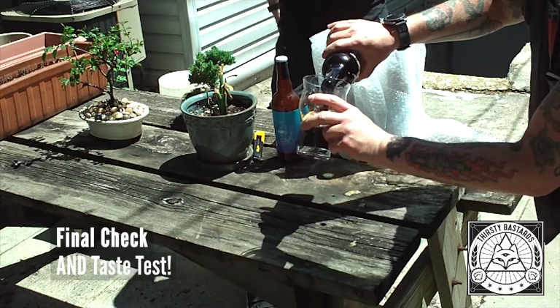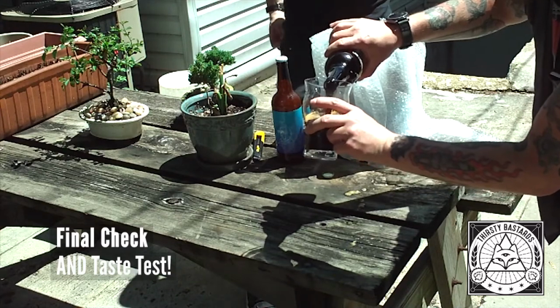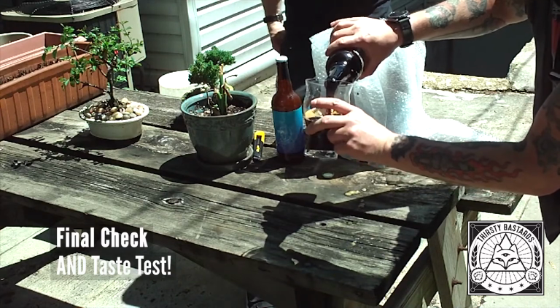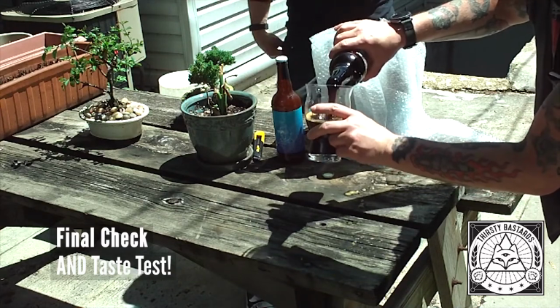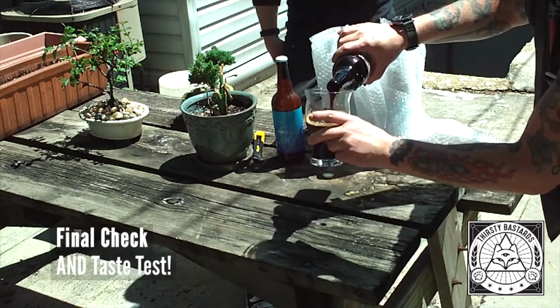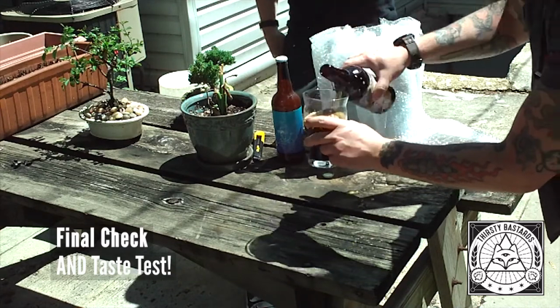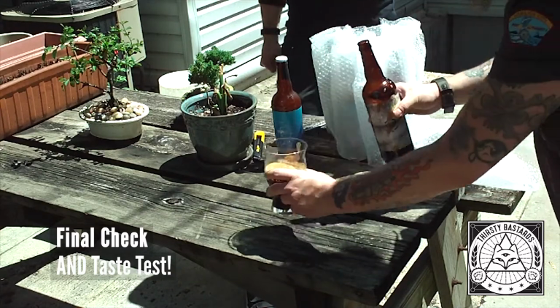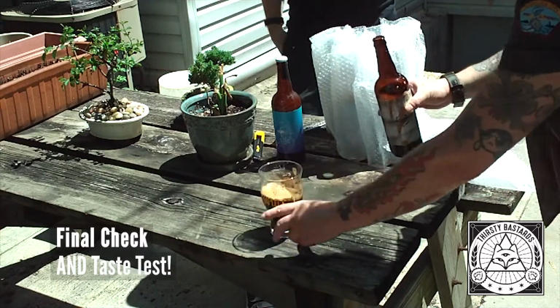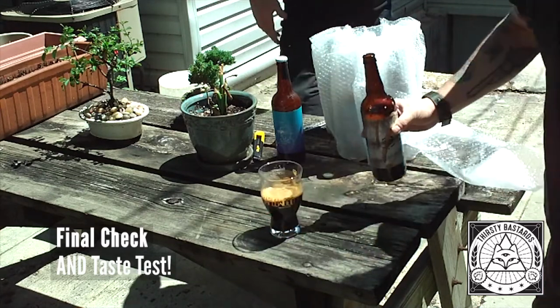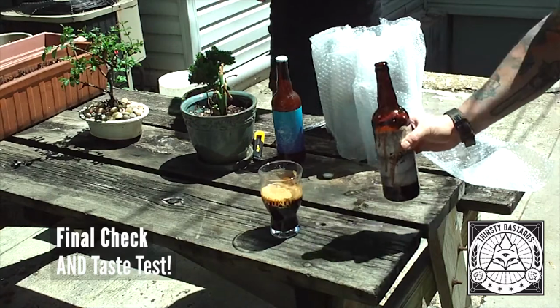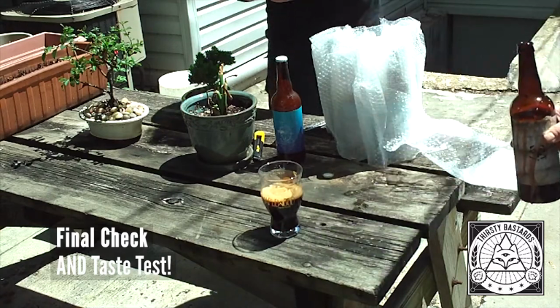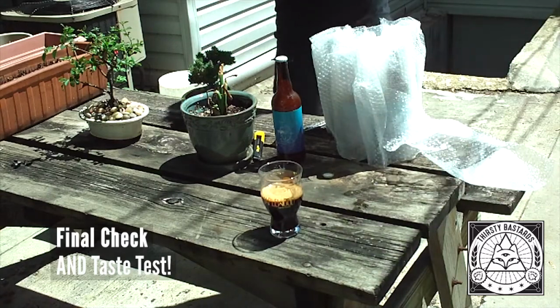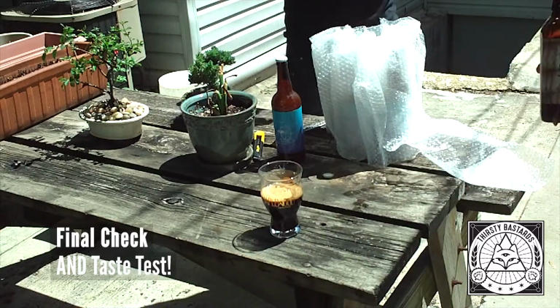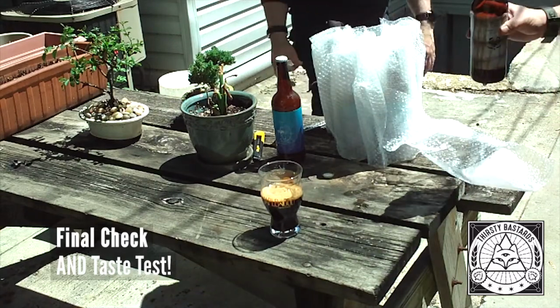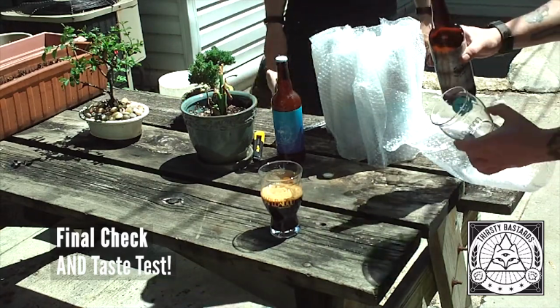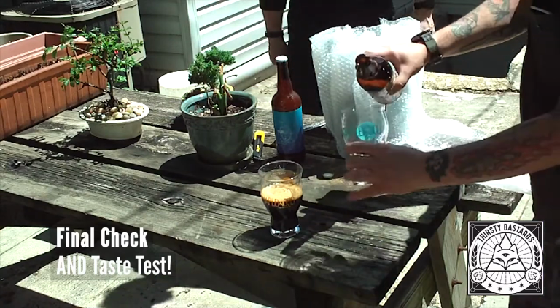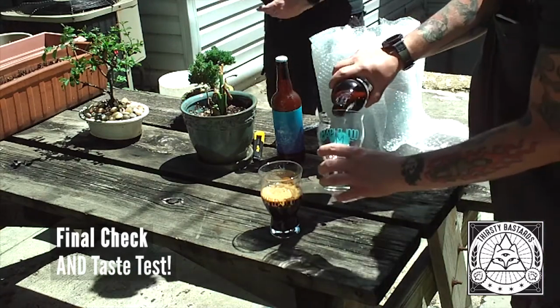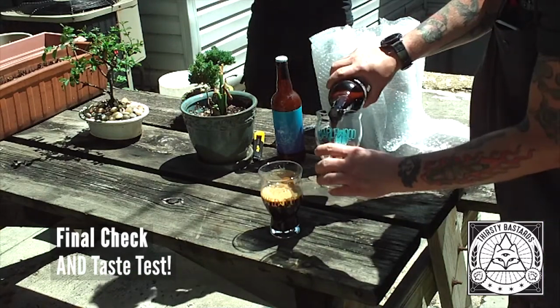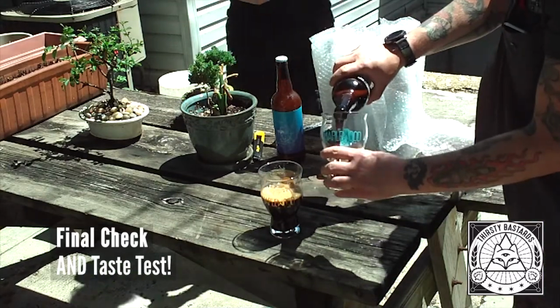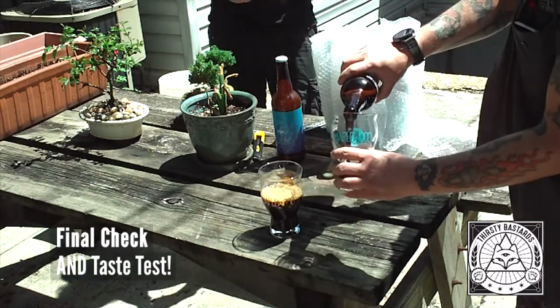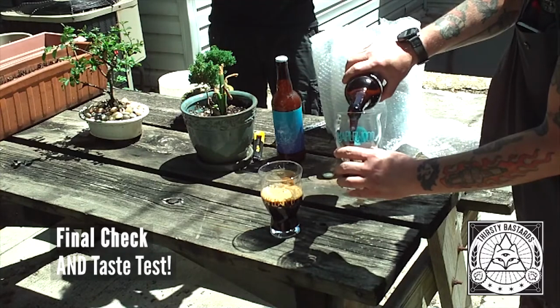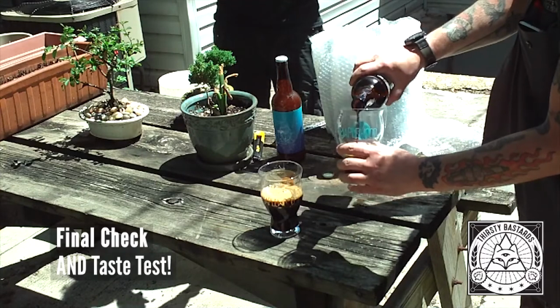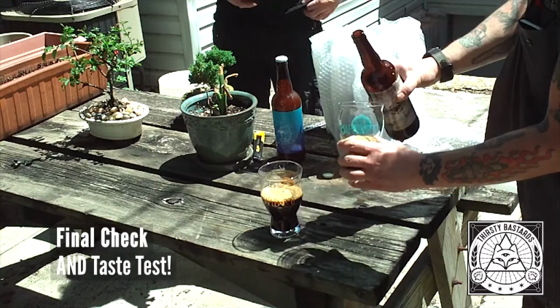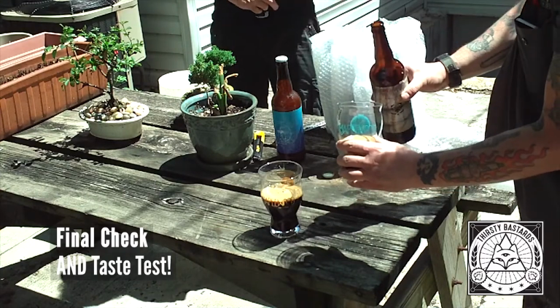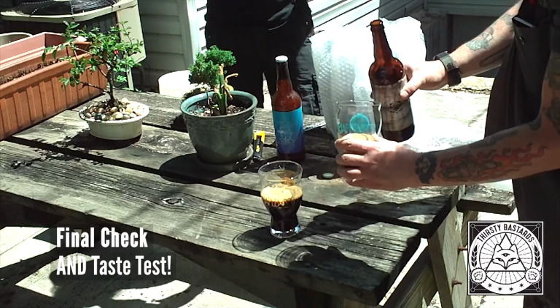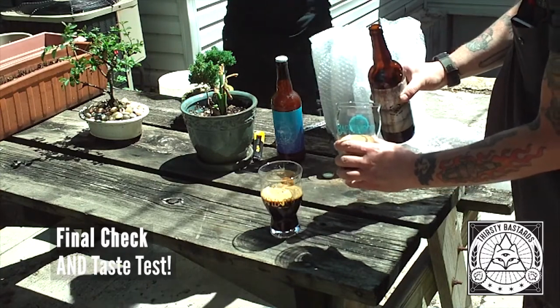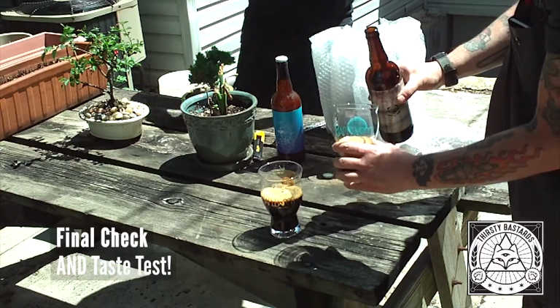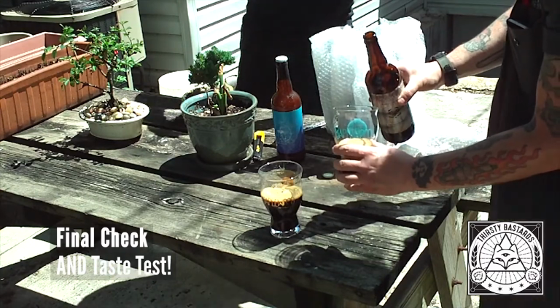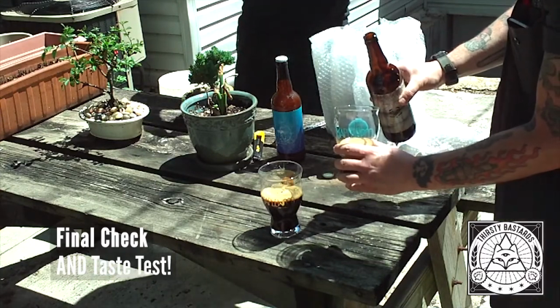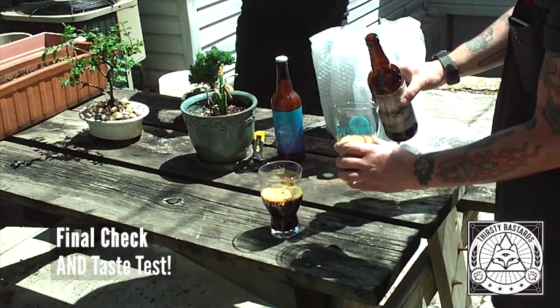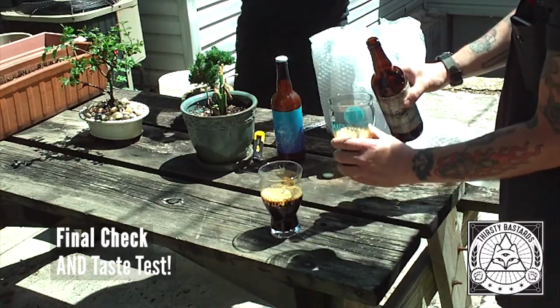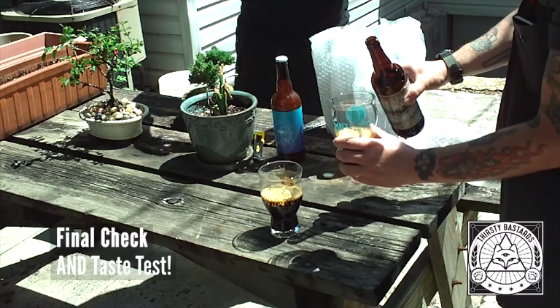Yeah. I think with the Imperial Stout you have a lower carbonation point, so... Those are some handsome glasses. Where did those come from? They came from Maplewood. If only there was a camera angle that showed those off really, really well. Maplewood.